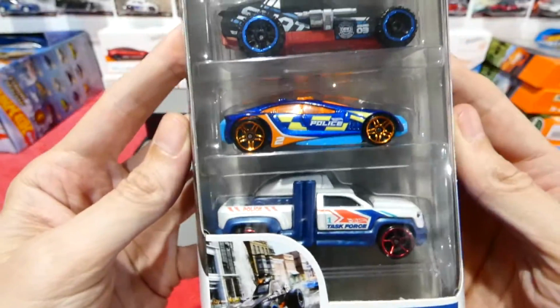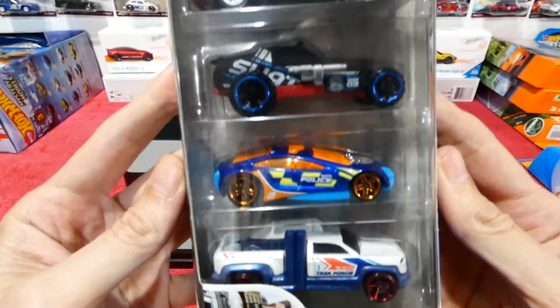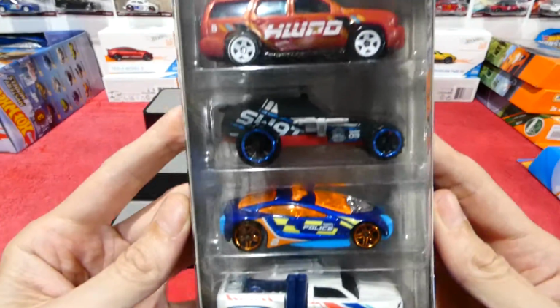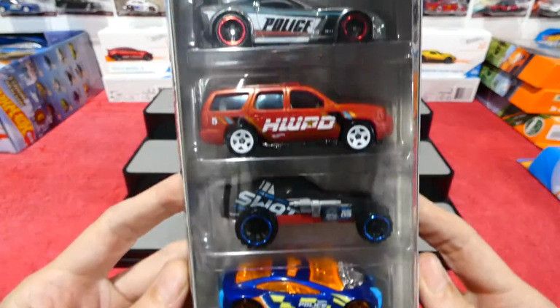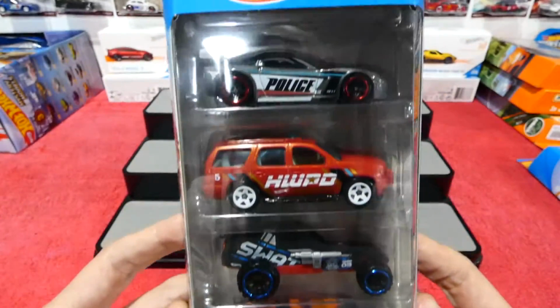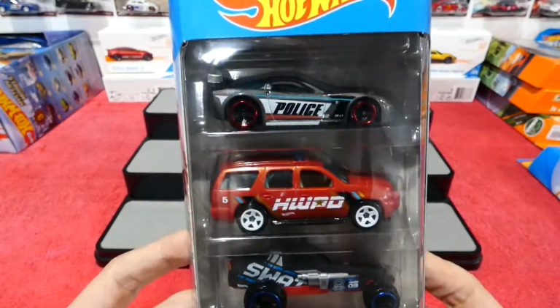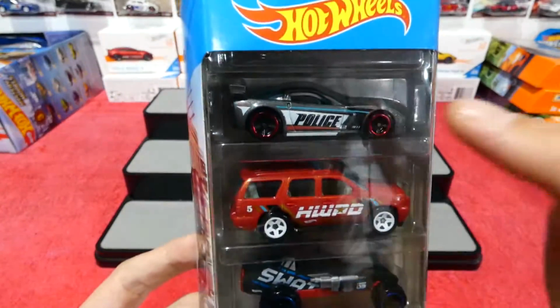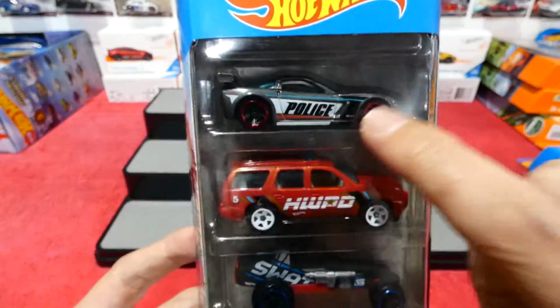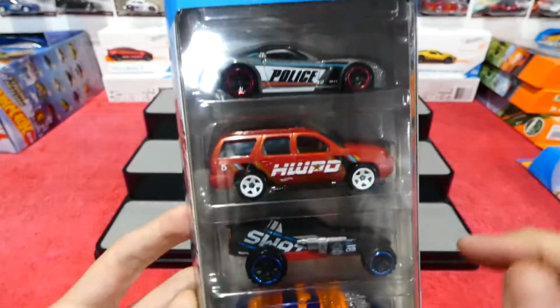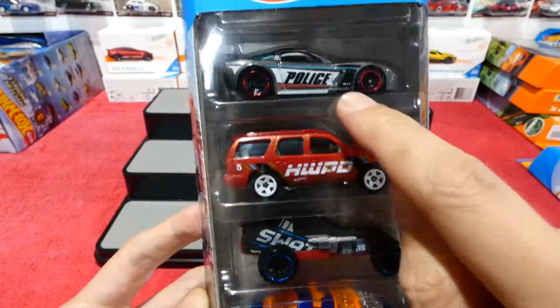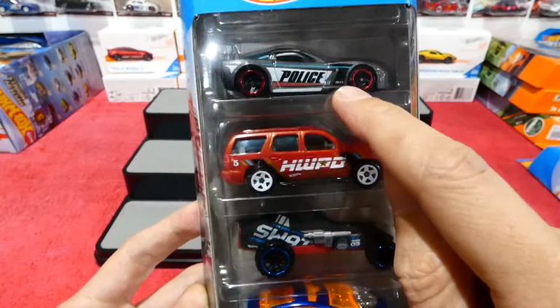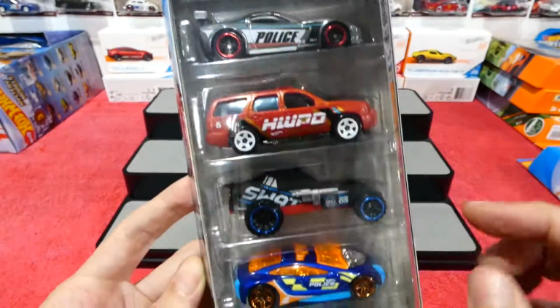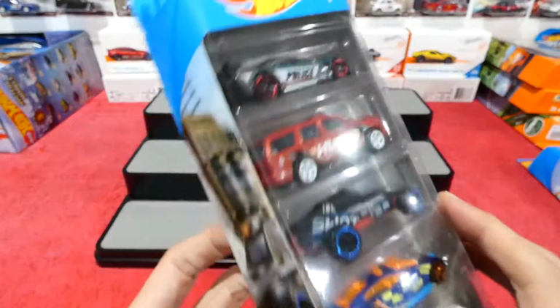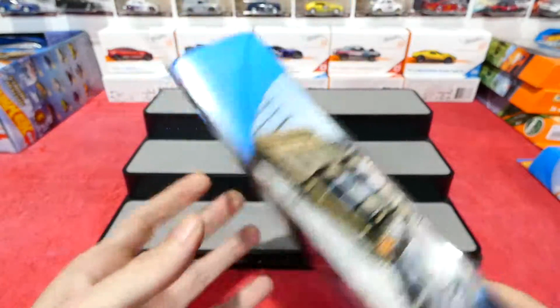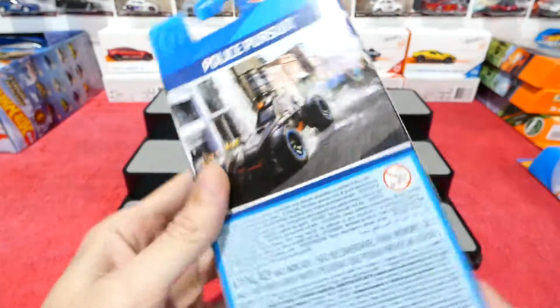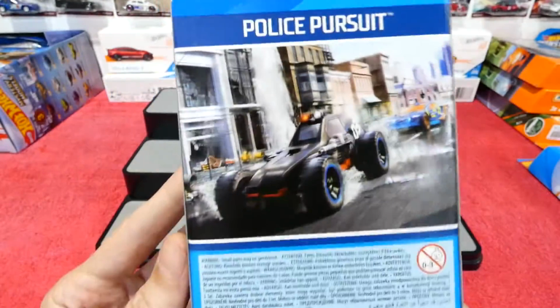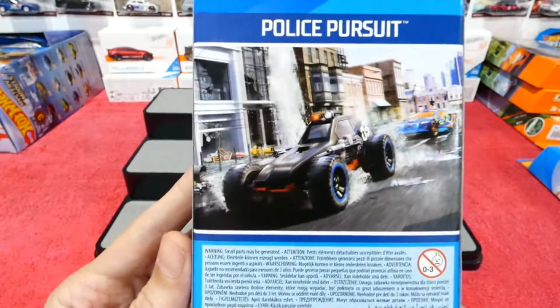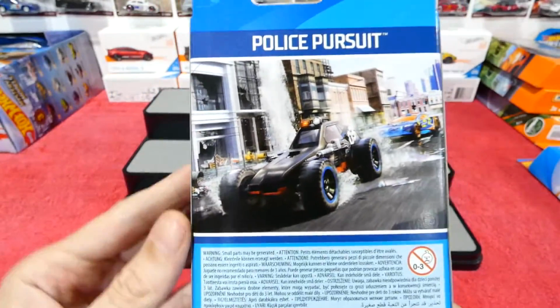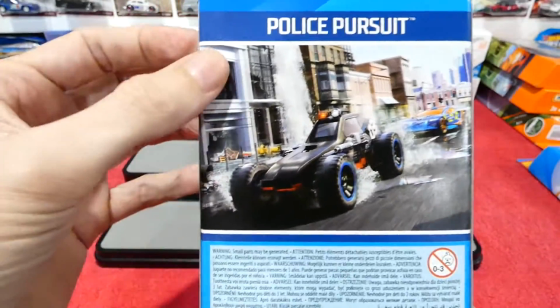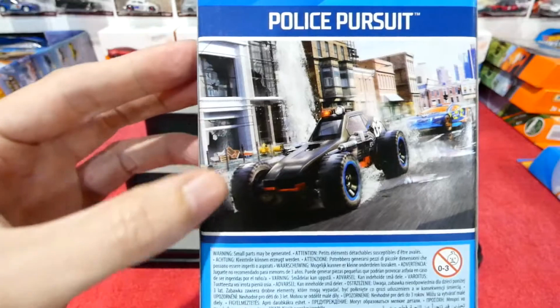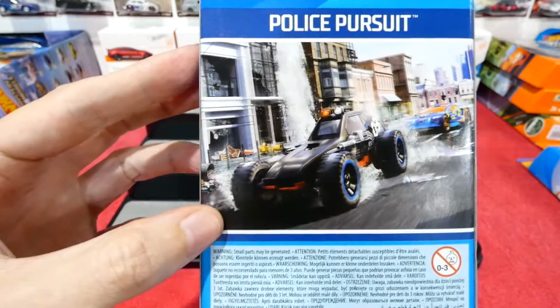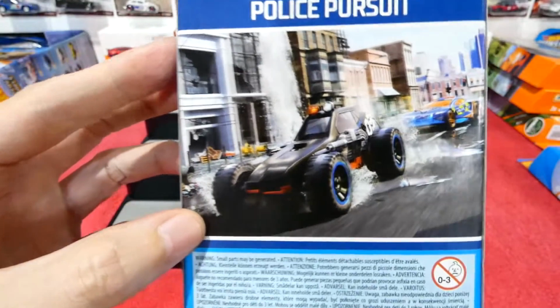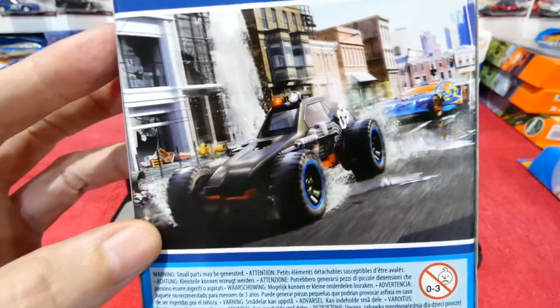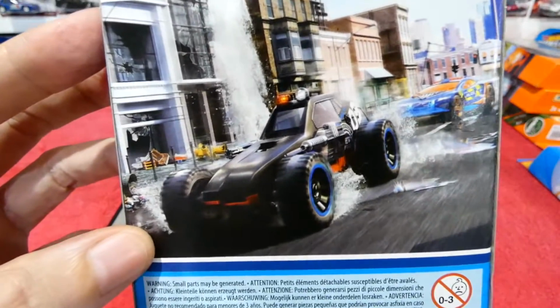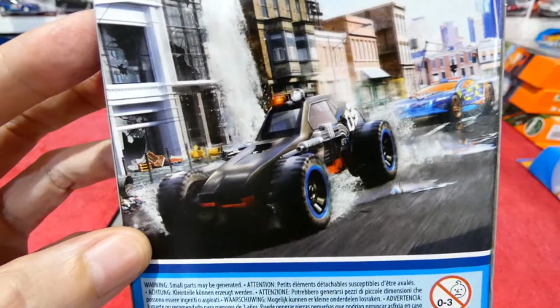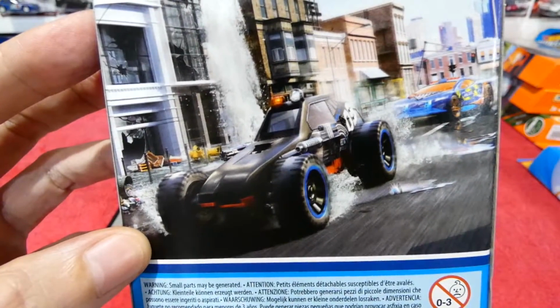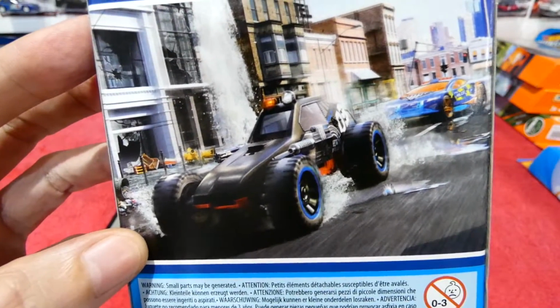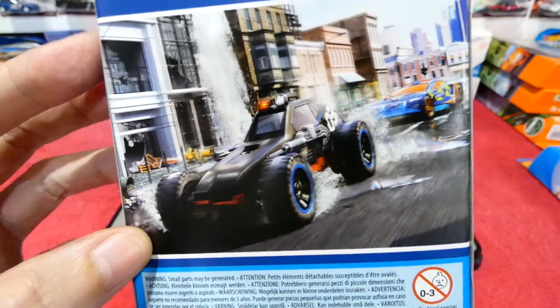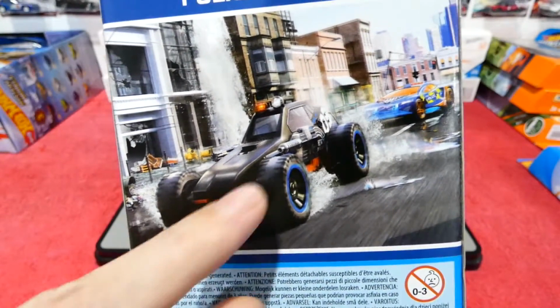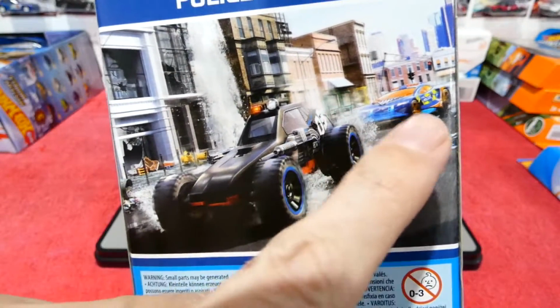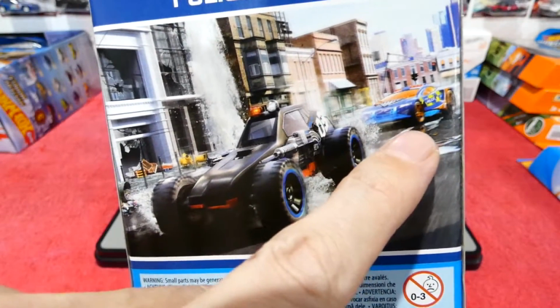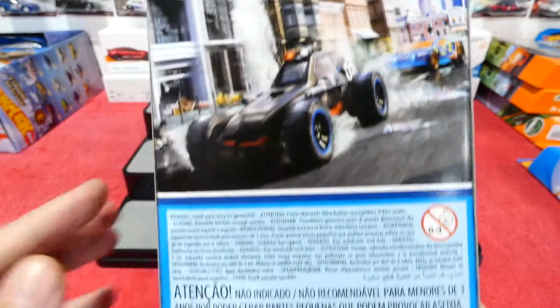Have a quick look at the cars. I love that — that's why I bought it, it was for the Corvette. And on the back, we have a nice picture there. You can see the cars going through in the background. Looks like this one's been chased by a police car.